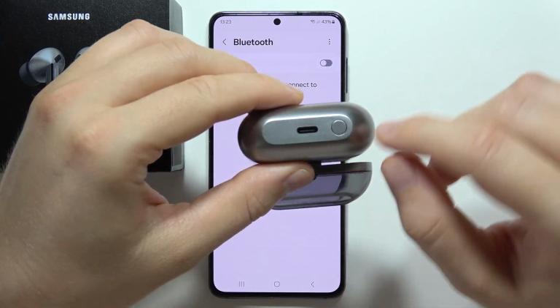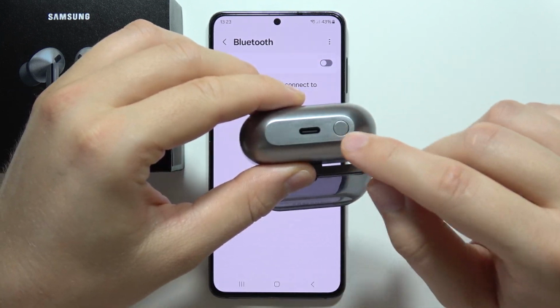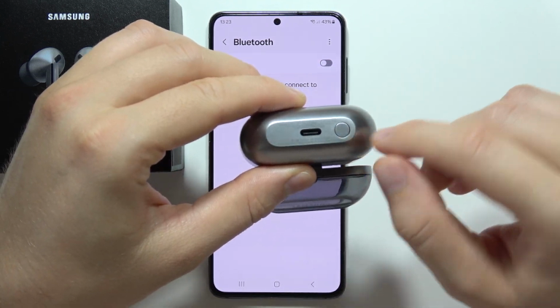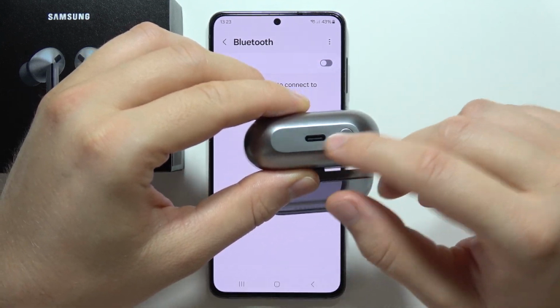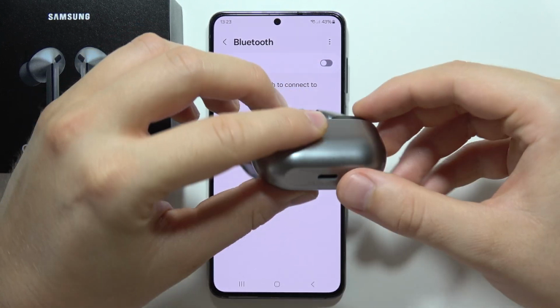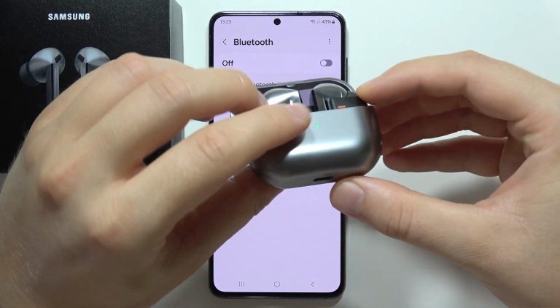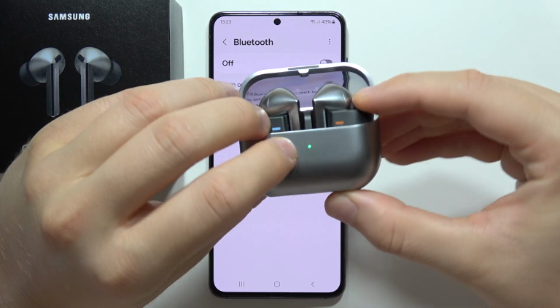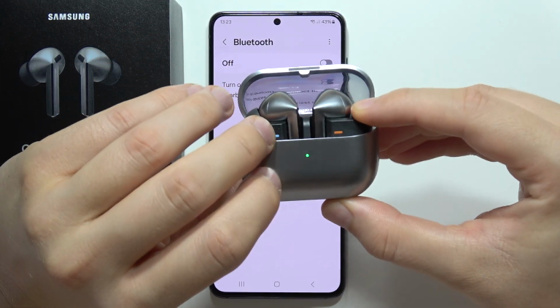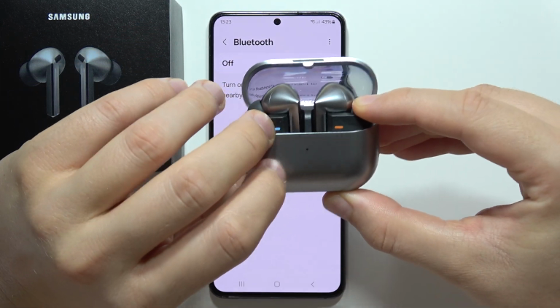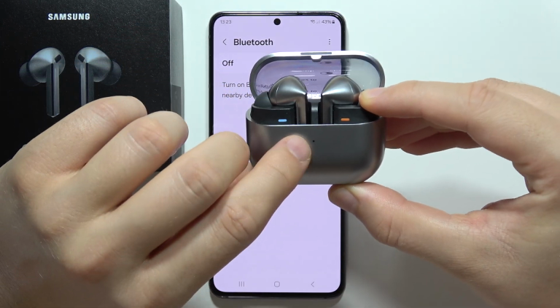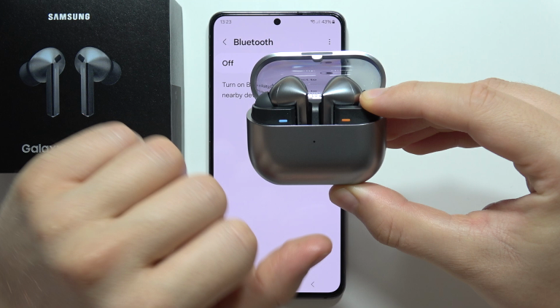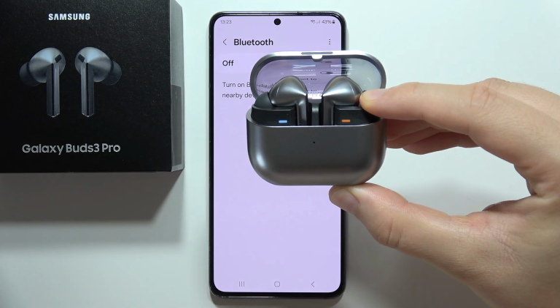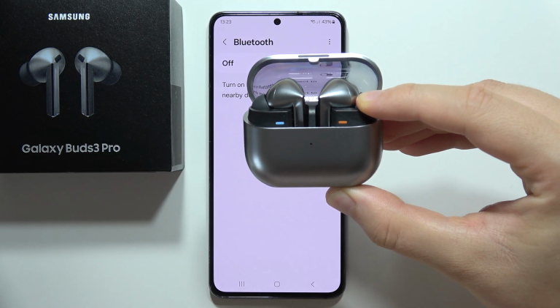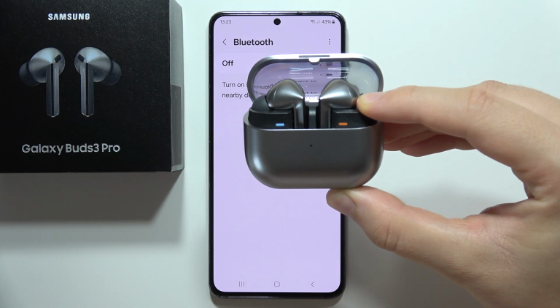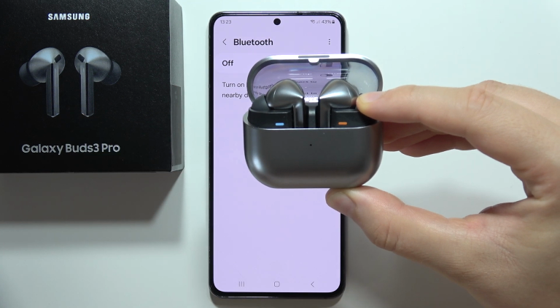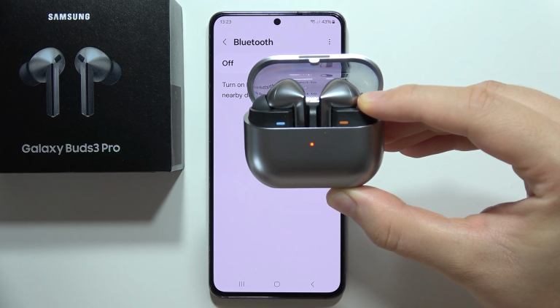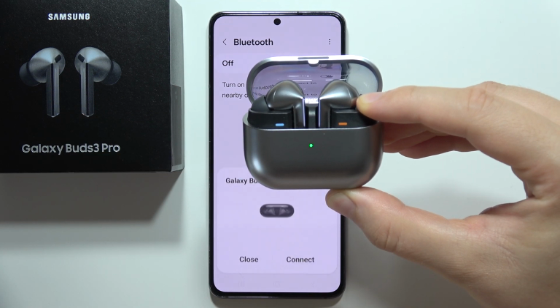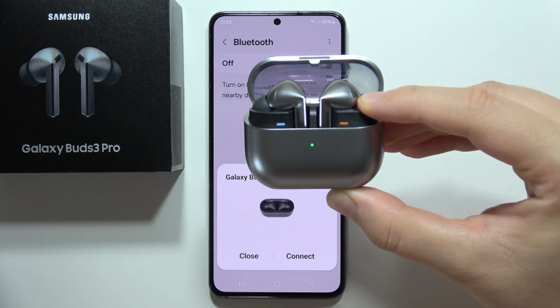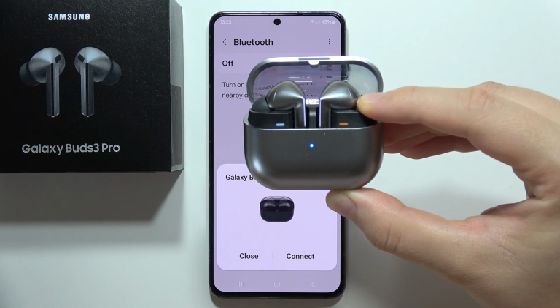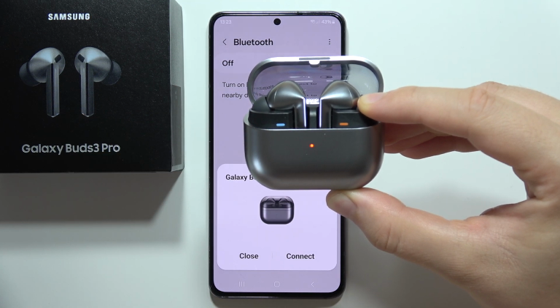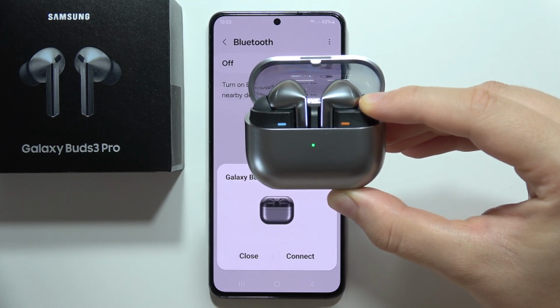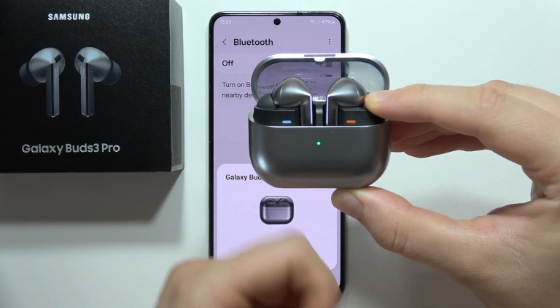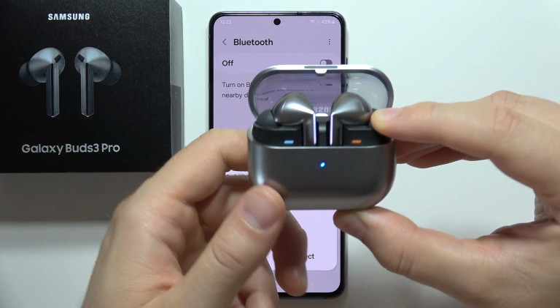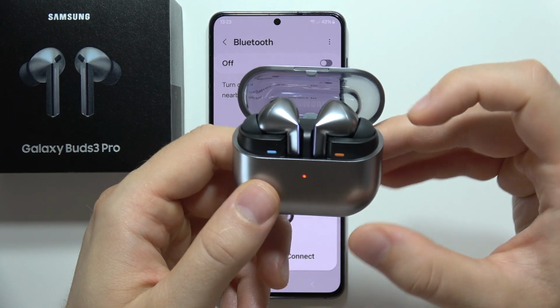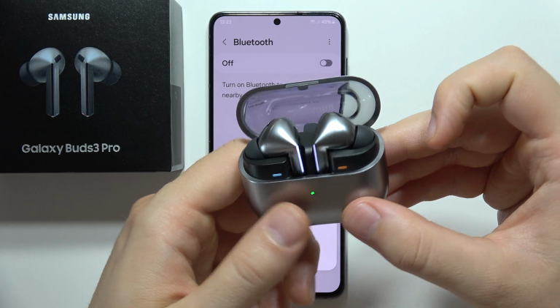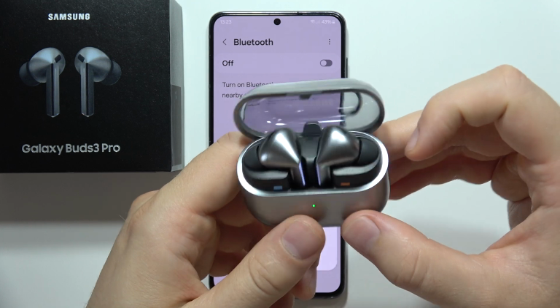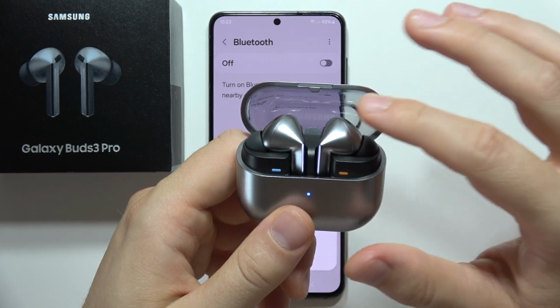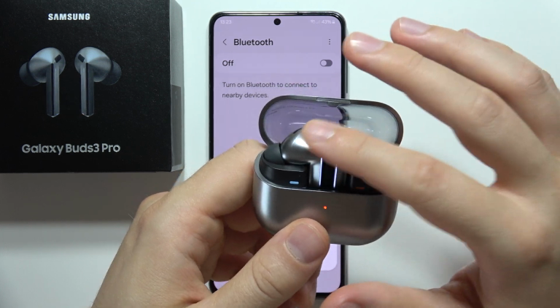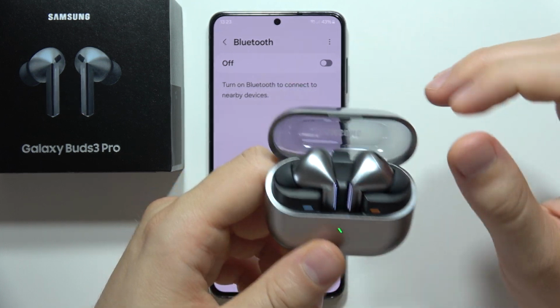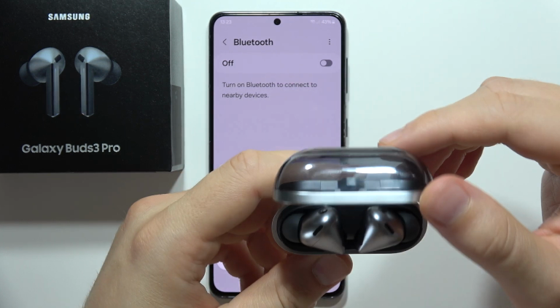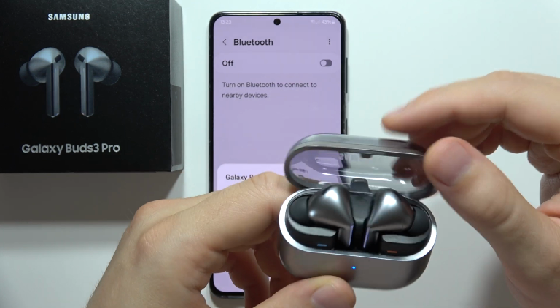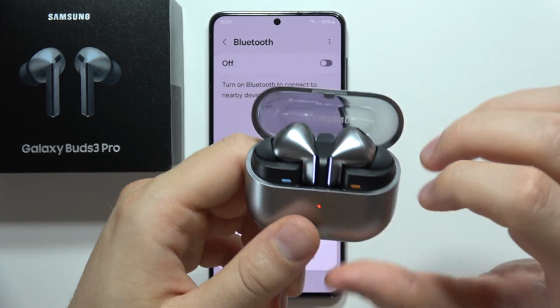Now click and hold the button at the bottom of the case and wait until the indicator starts blinking red, green, and blue. At that point we are in pairing mode. Keep both earbuds inside the case and keep the case open.